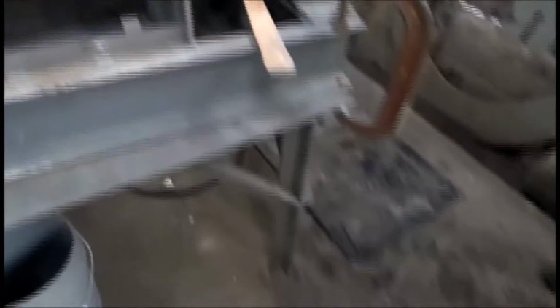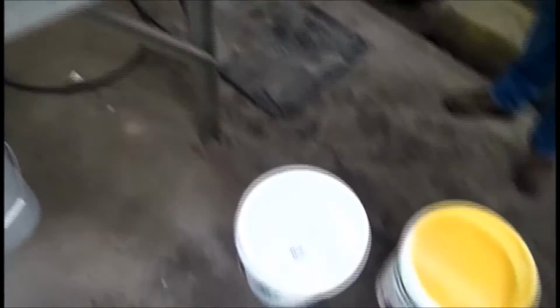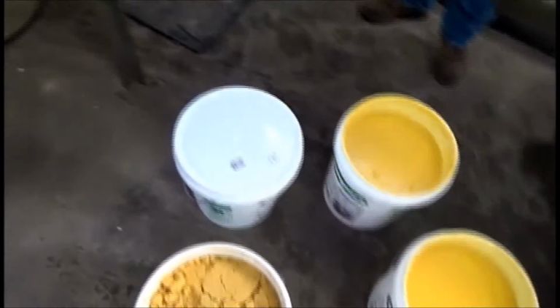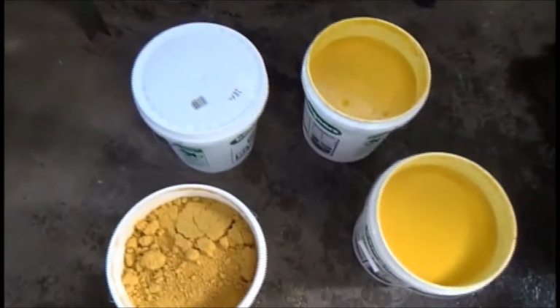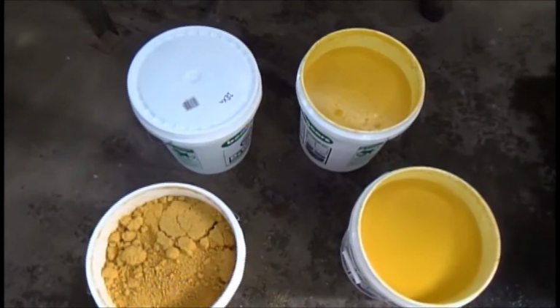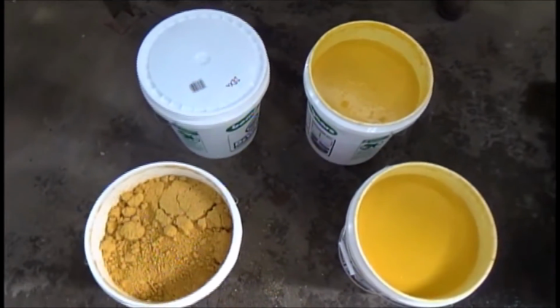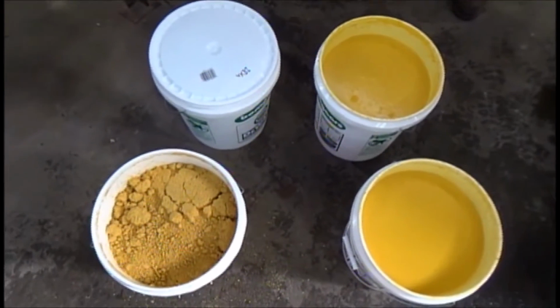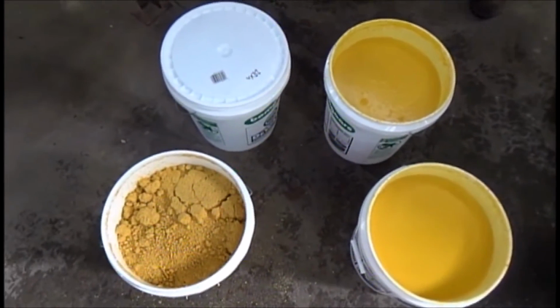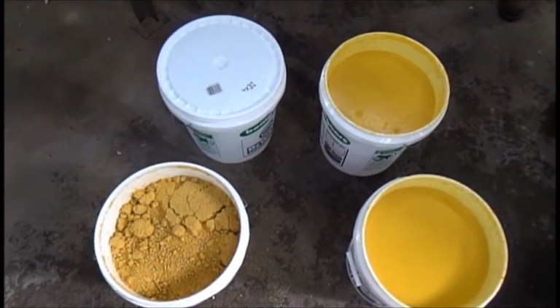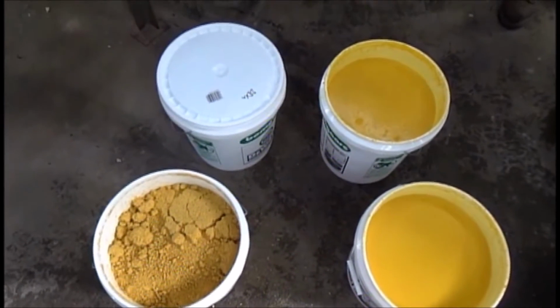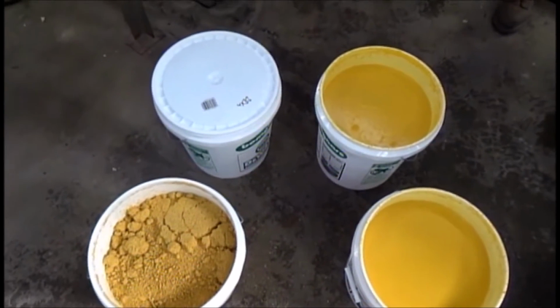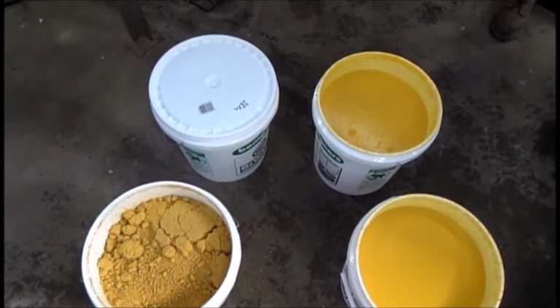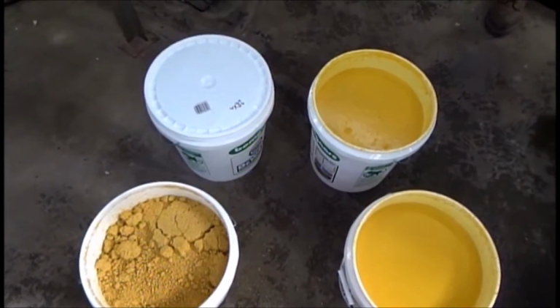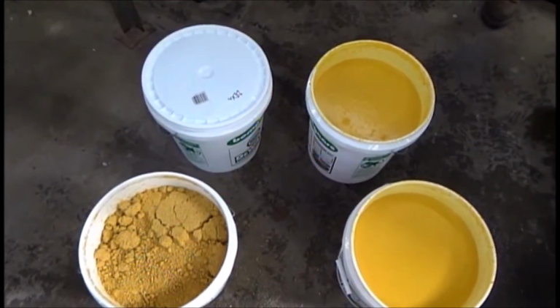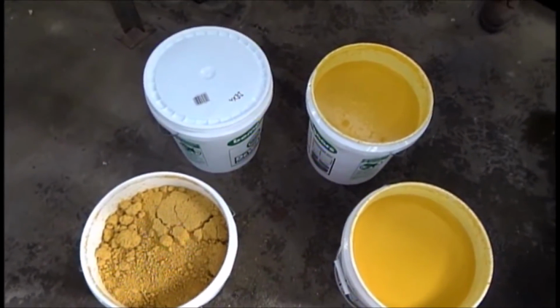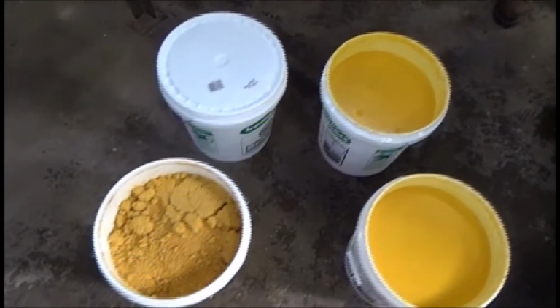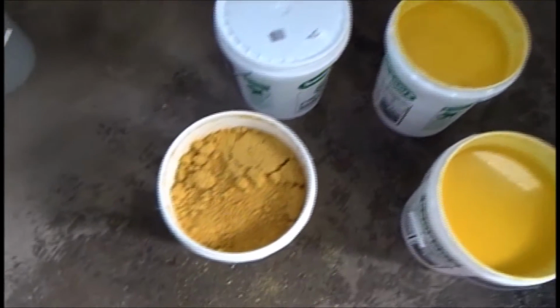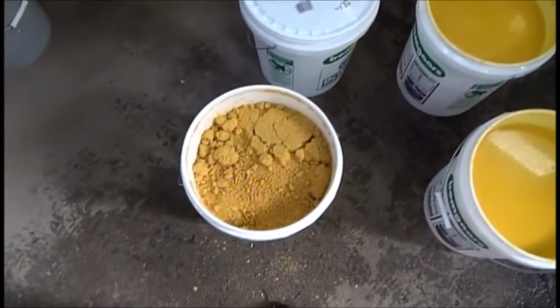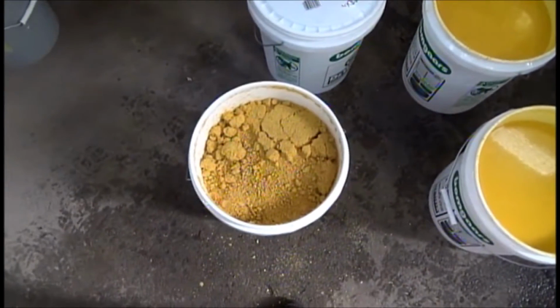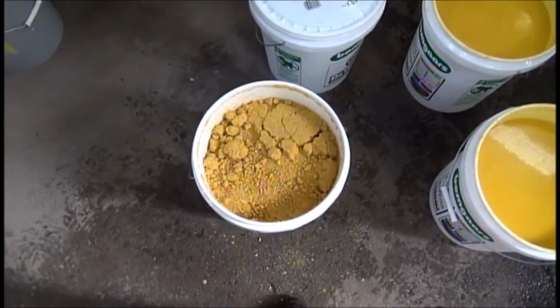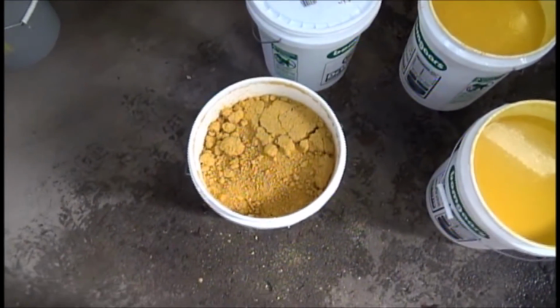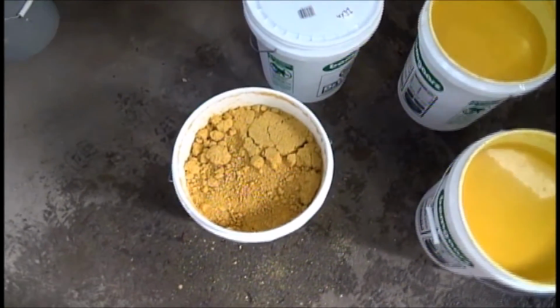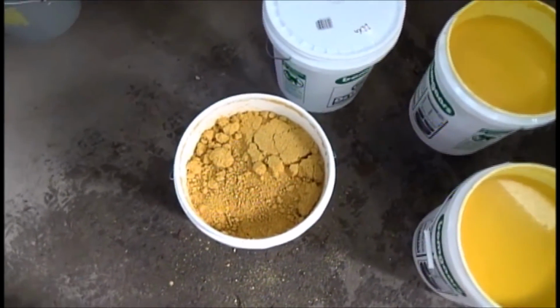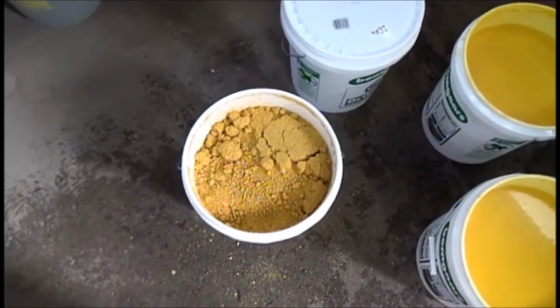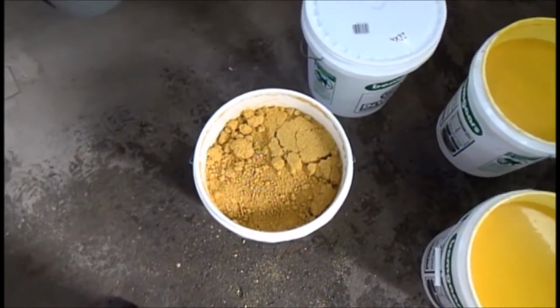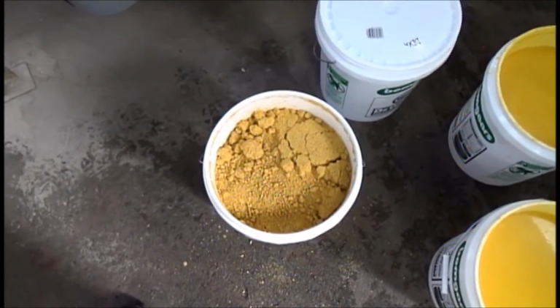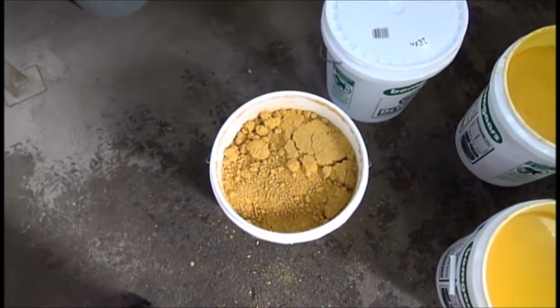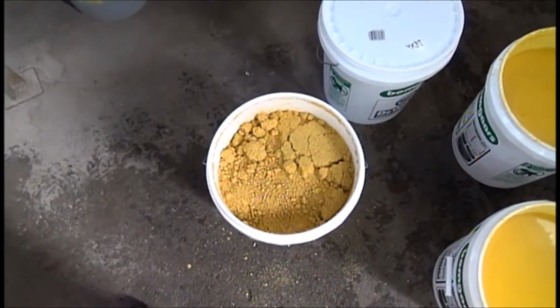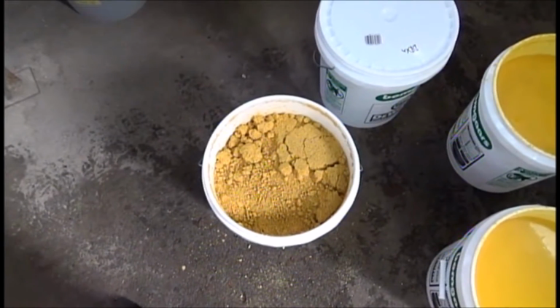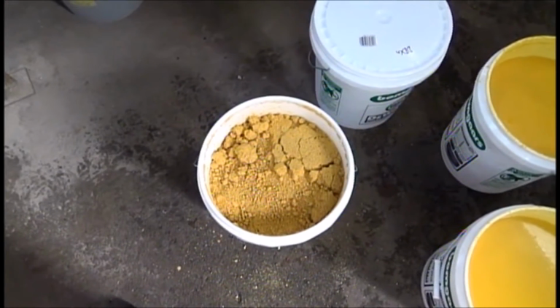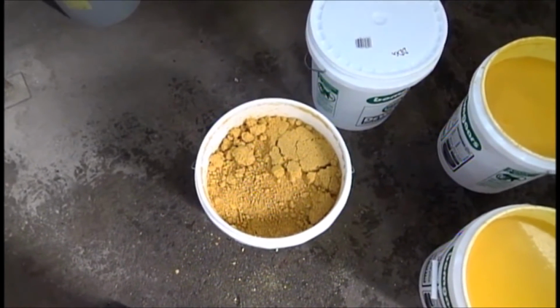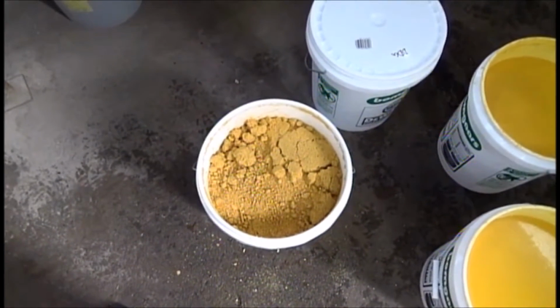We have doubts about the material. Sometimes it works, sometimes it doesn't. Usually we can't get any water out of the material coming from a centrifuge. We'll see what happens.